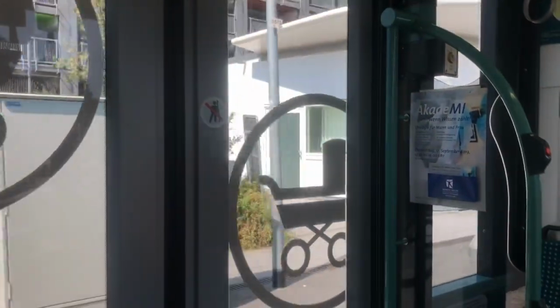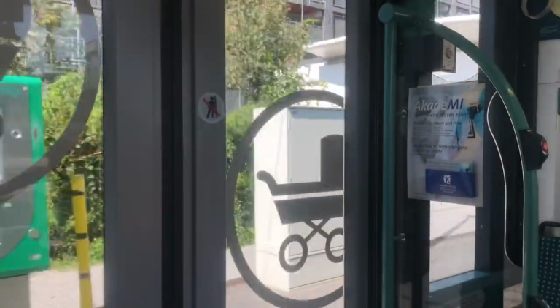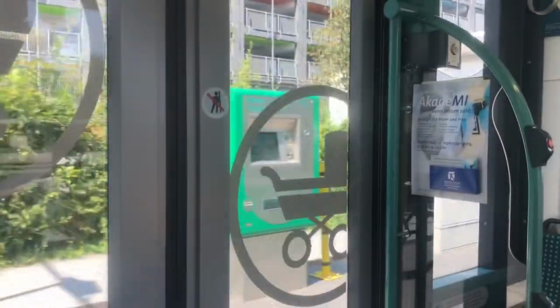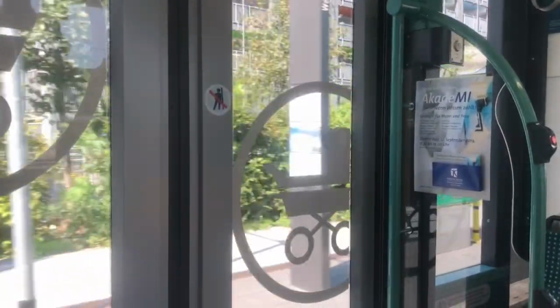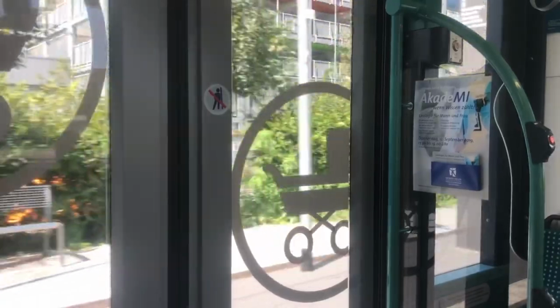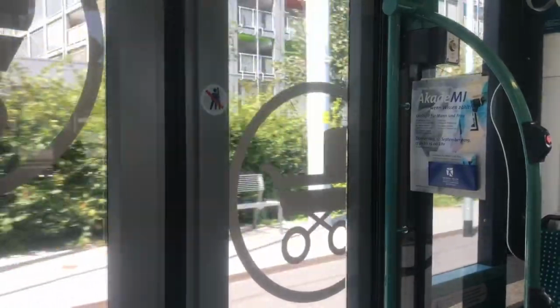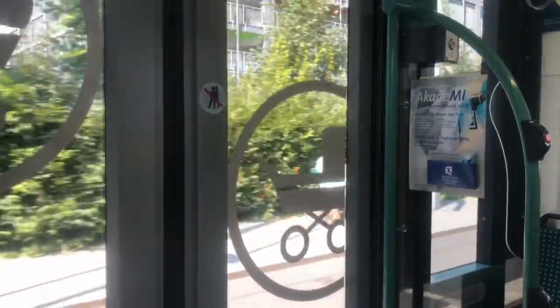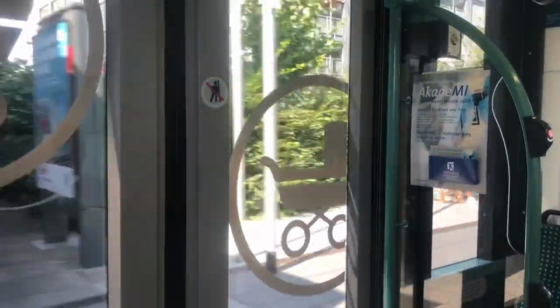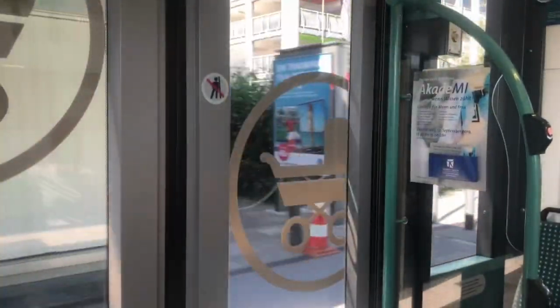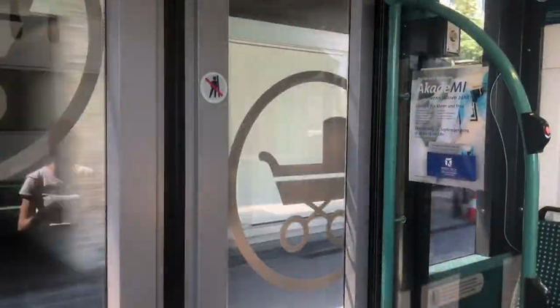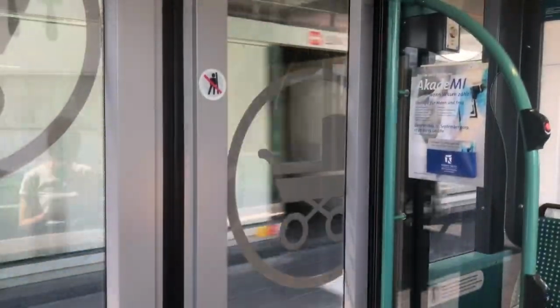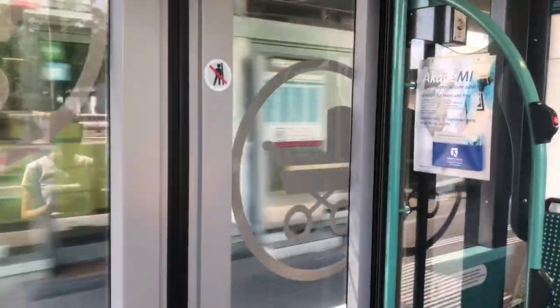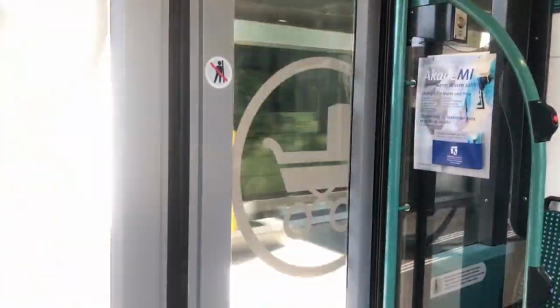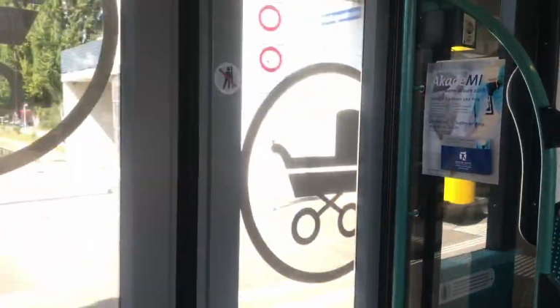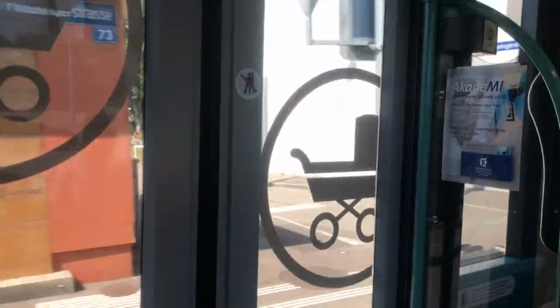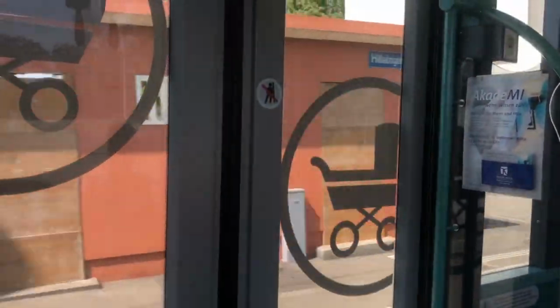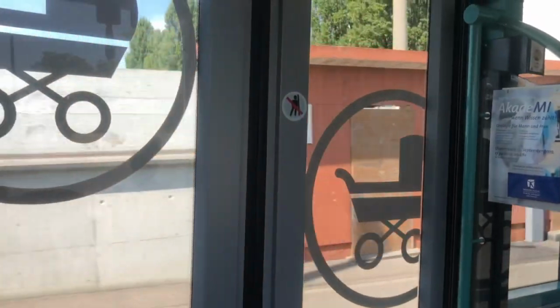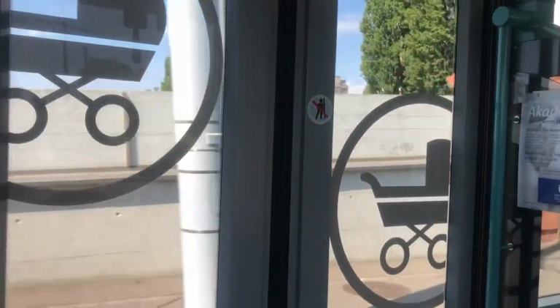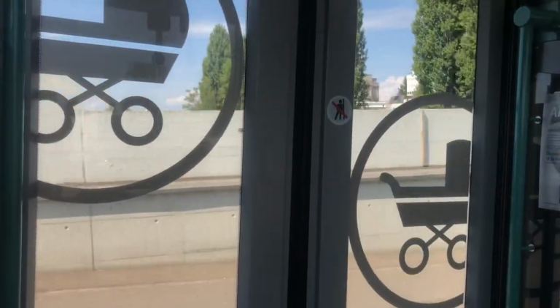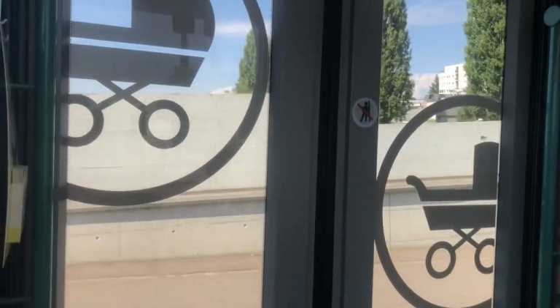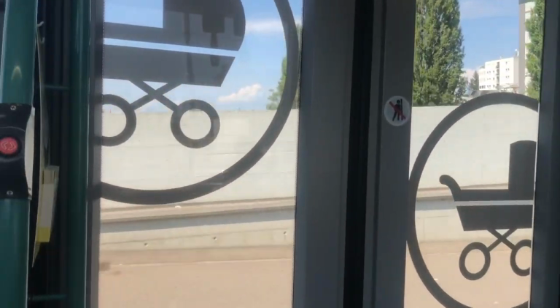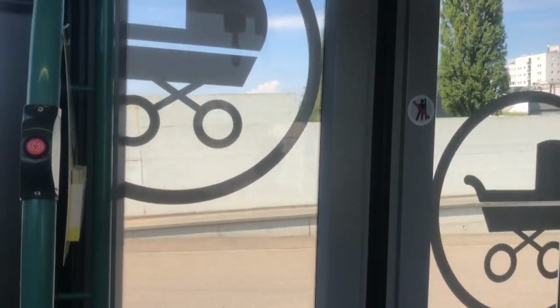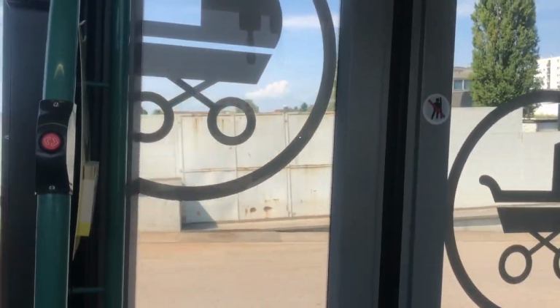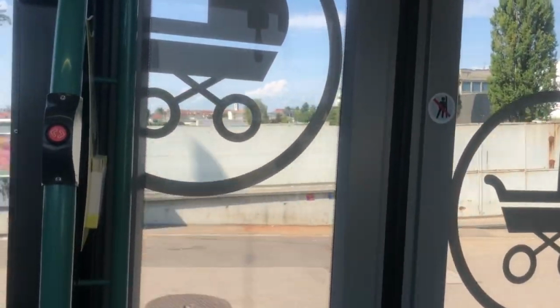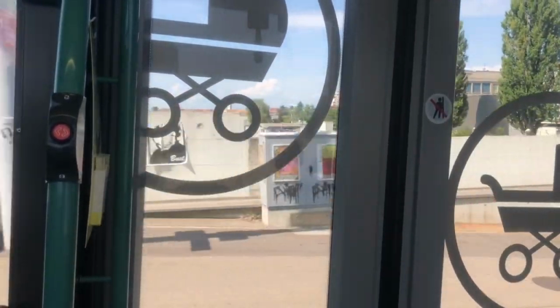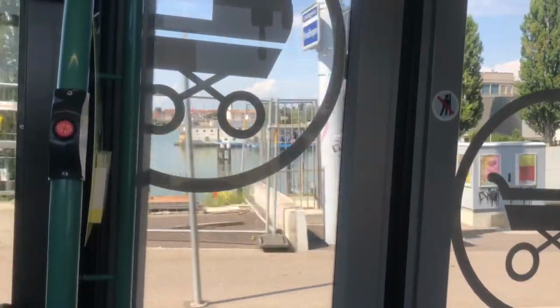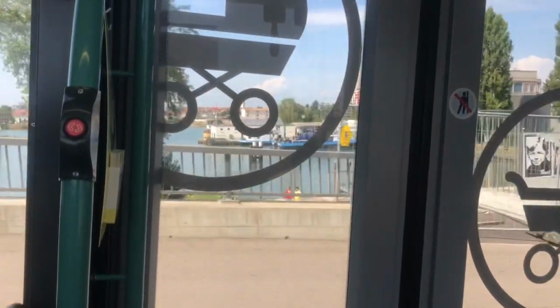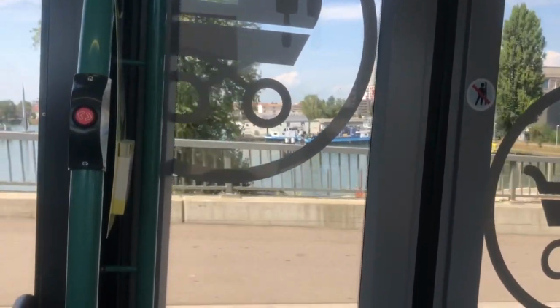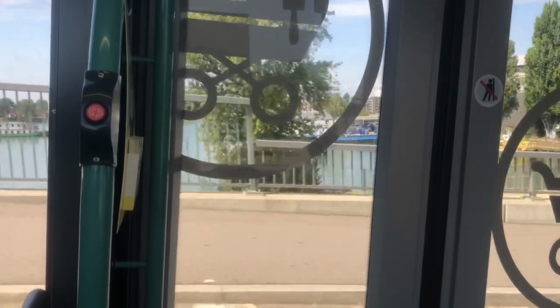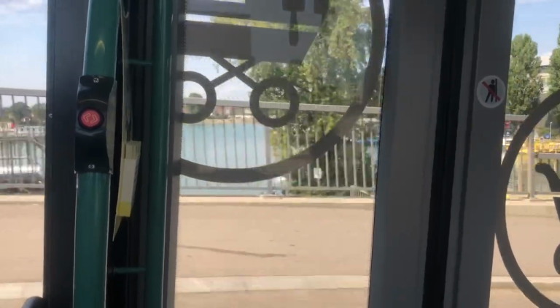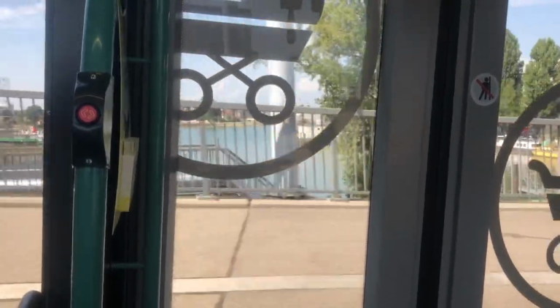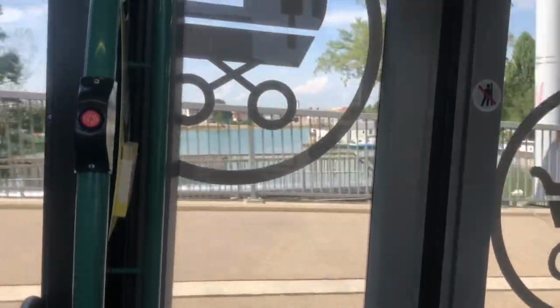Then I jump on the tram and say goodbye to Germany. And oh, look — we're in Switzerland already! Of course, there's always a nice view, and over the river, there you can see France.